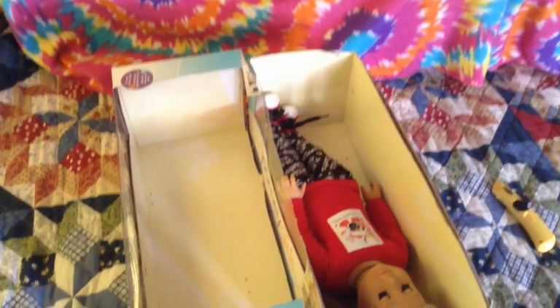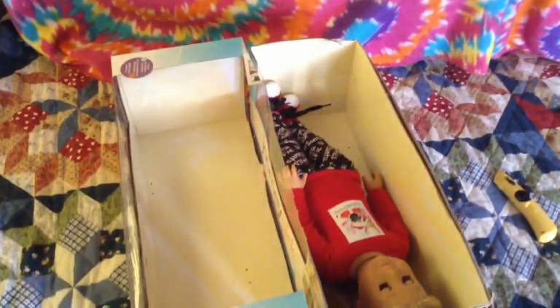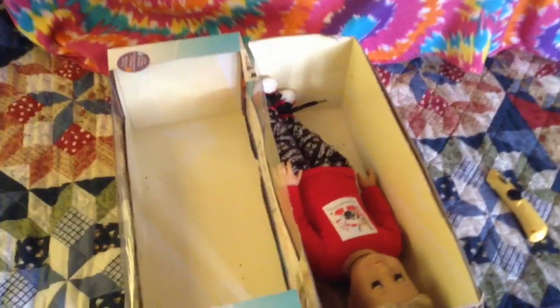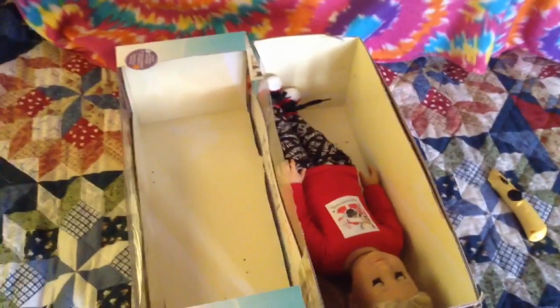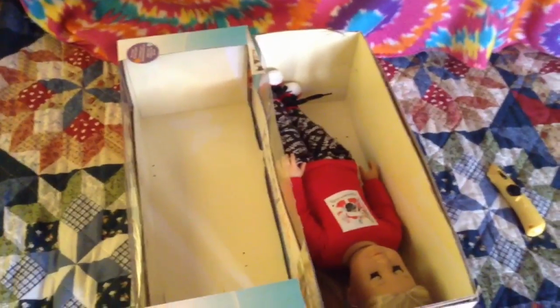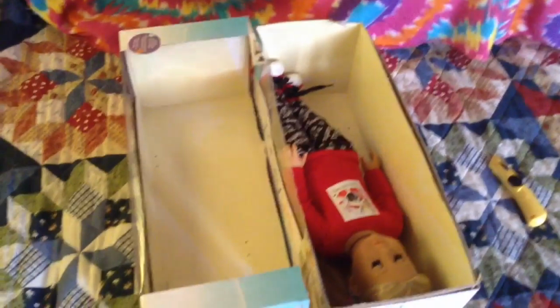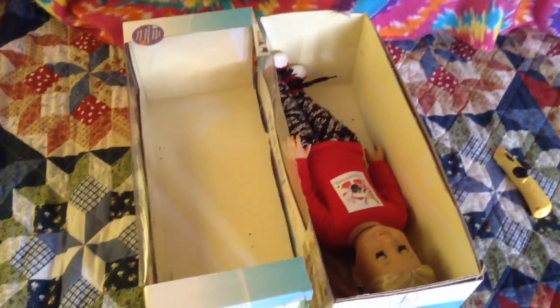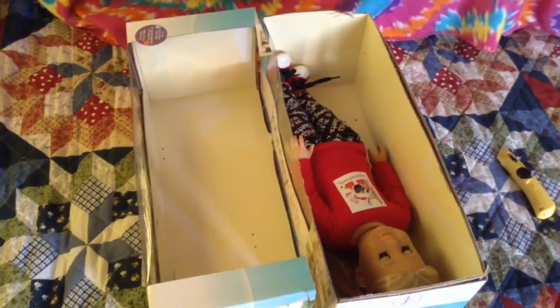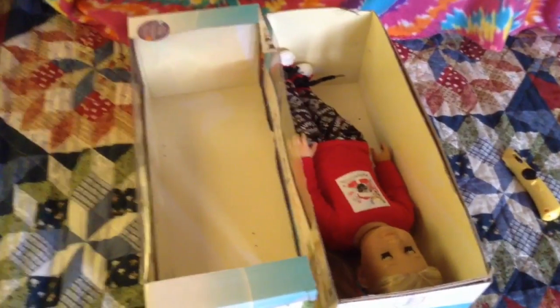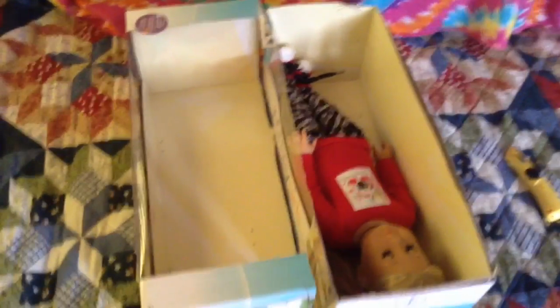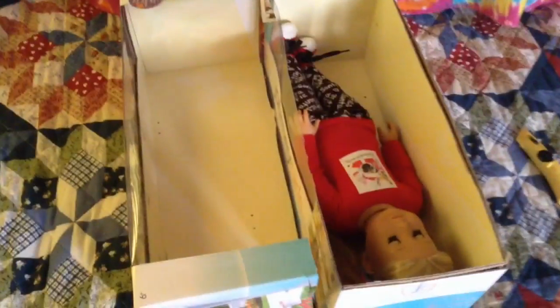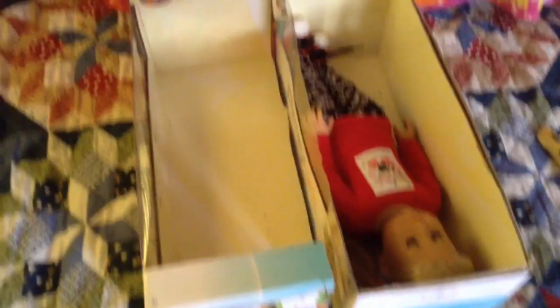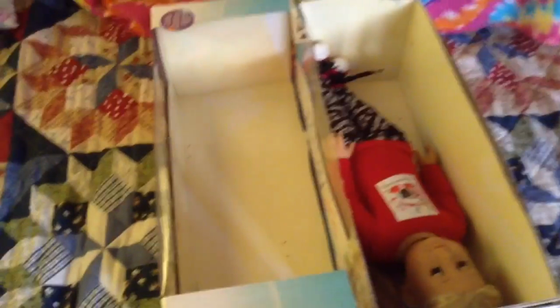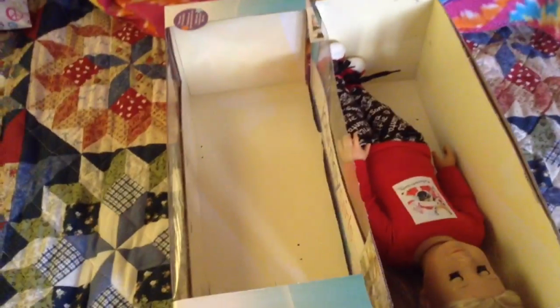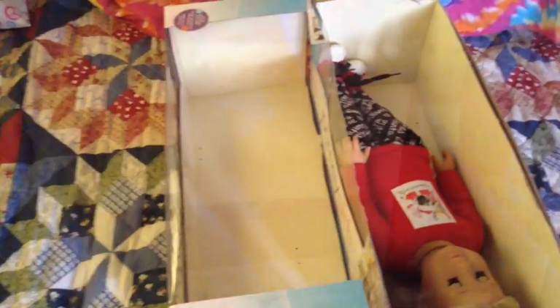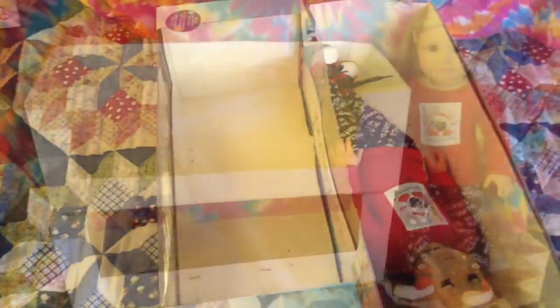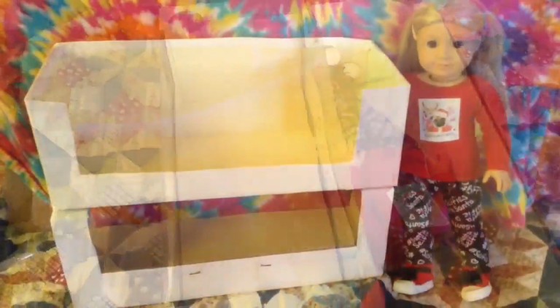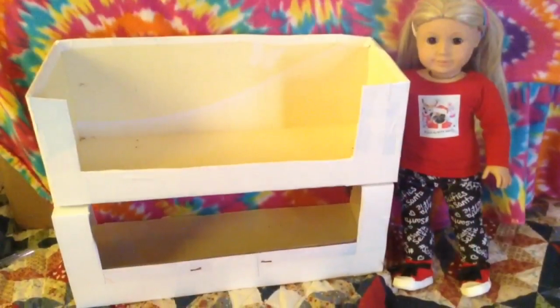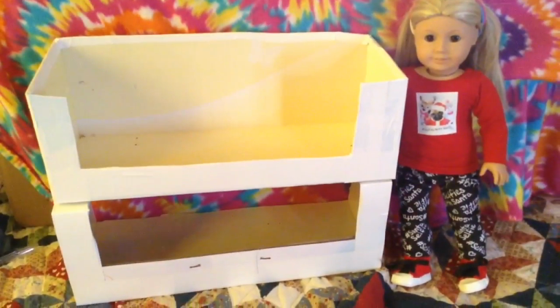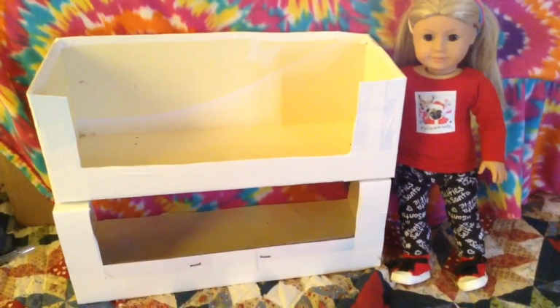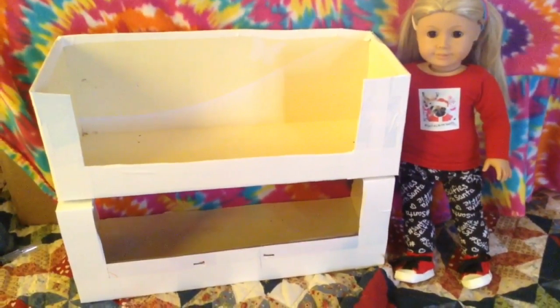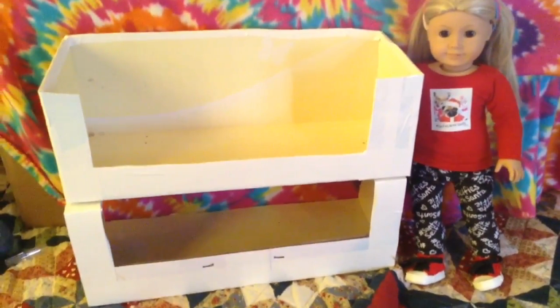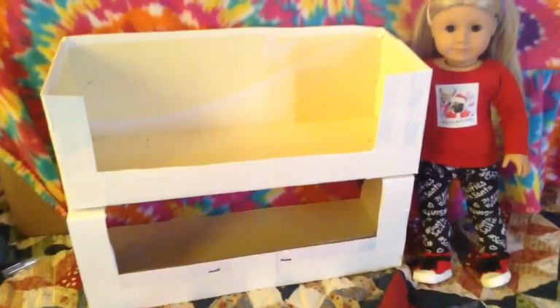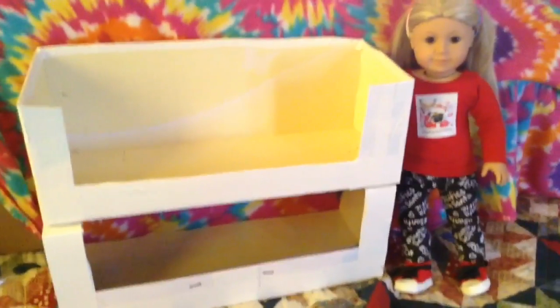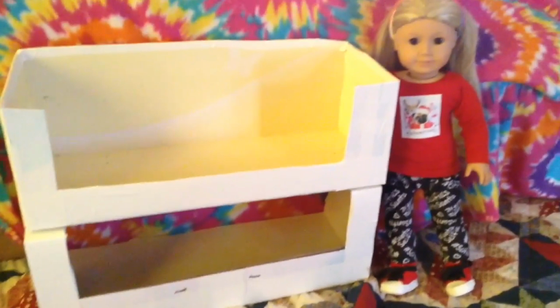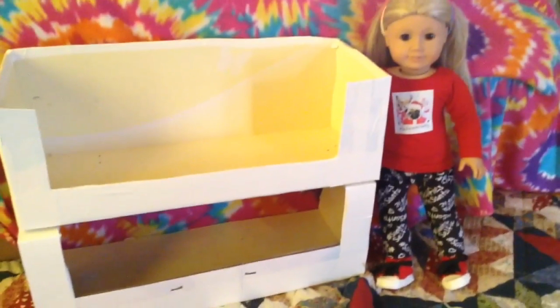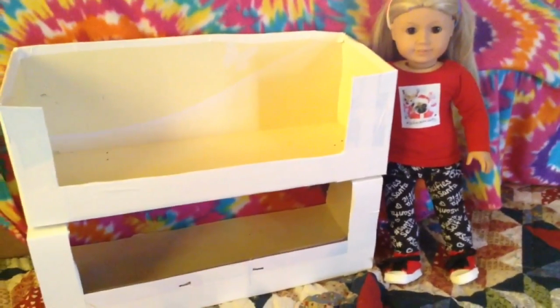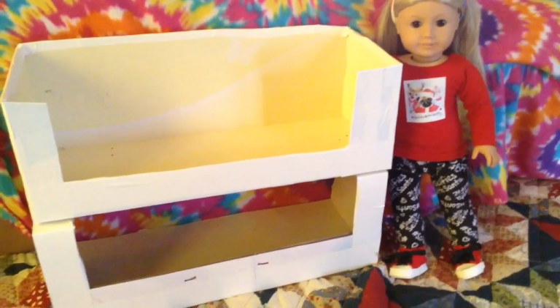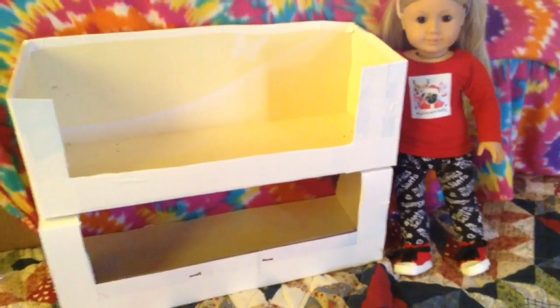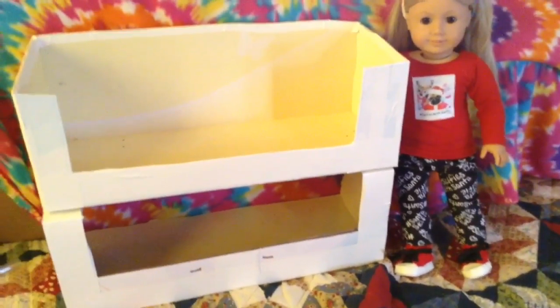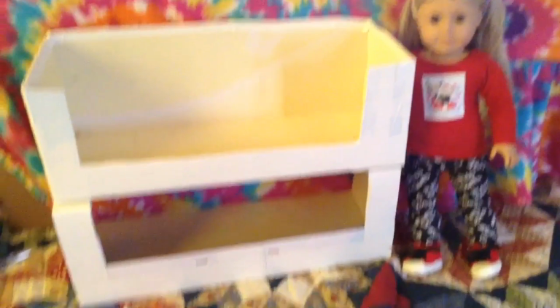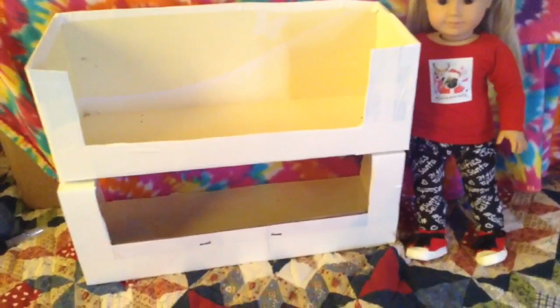The first thing I did was I cut the box completely in half. And then I took white duct tape and I covered all of the edges so it would look uniform.